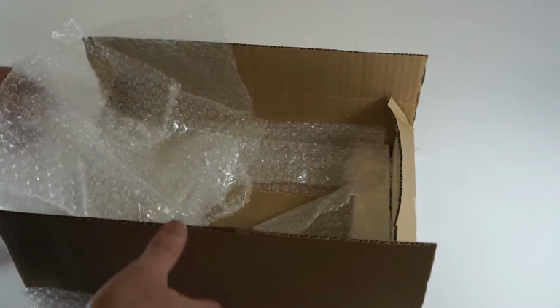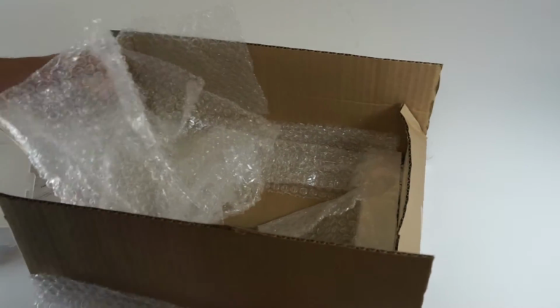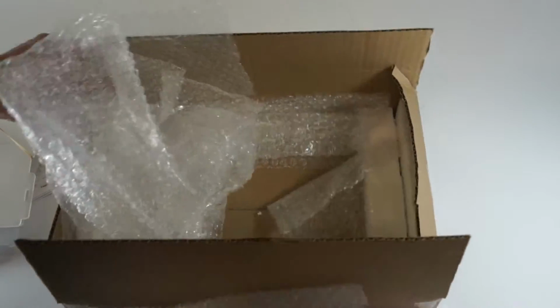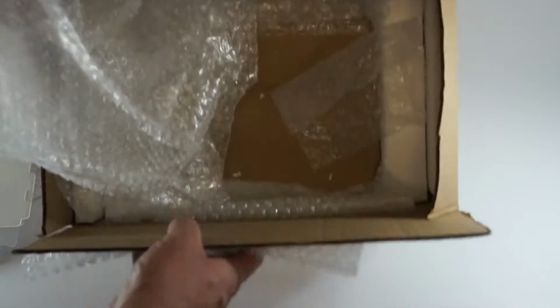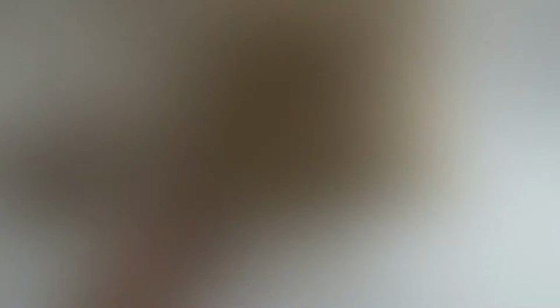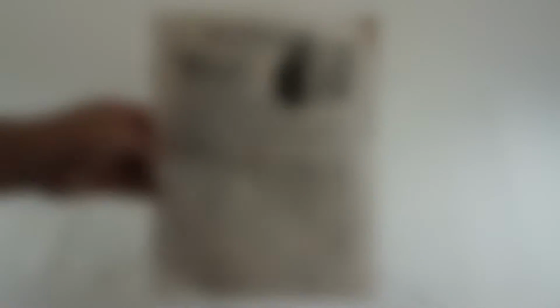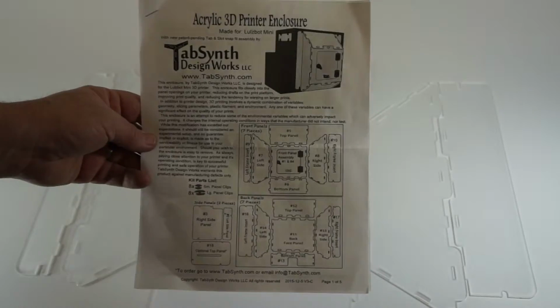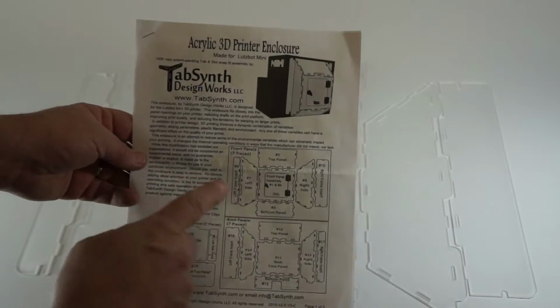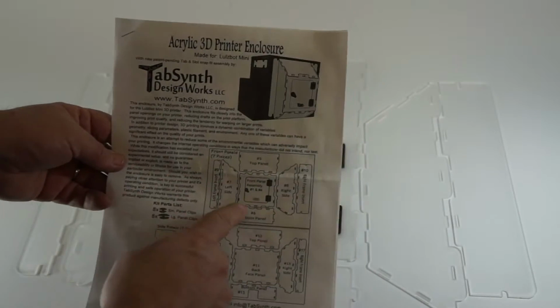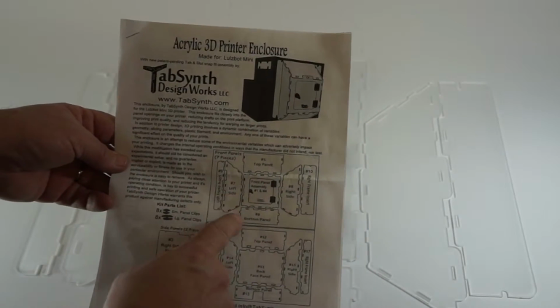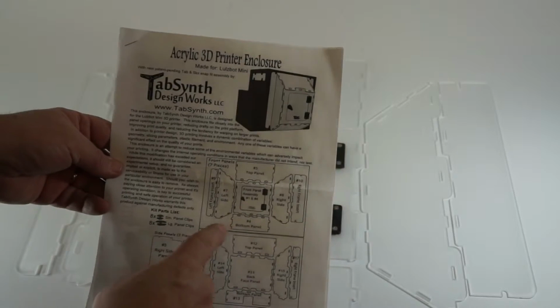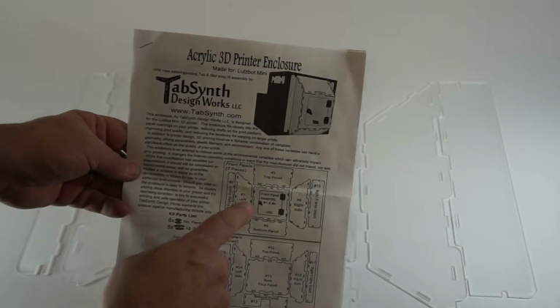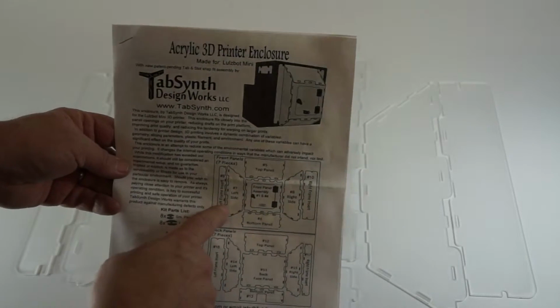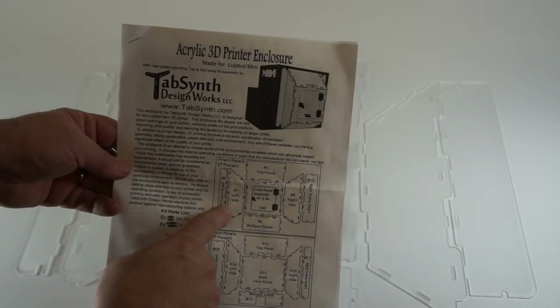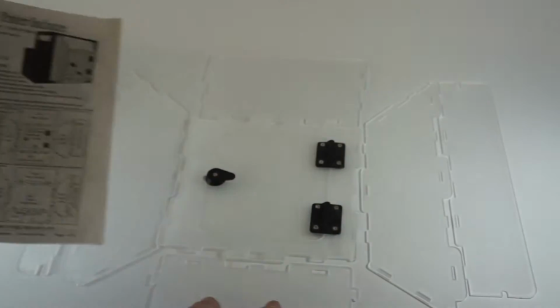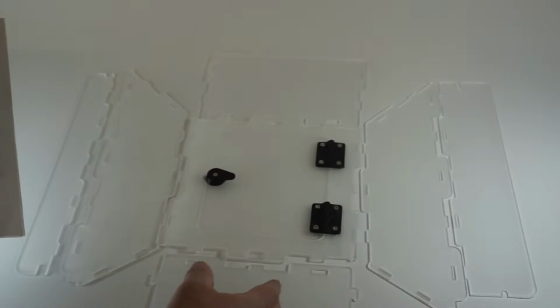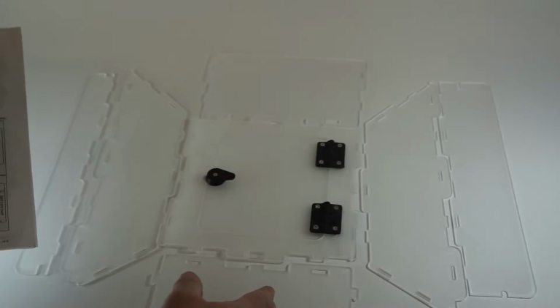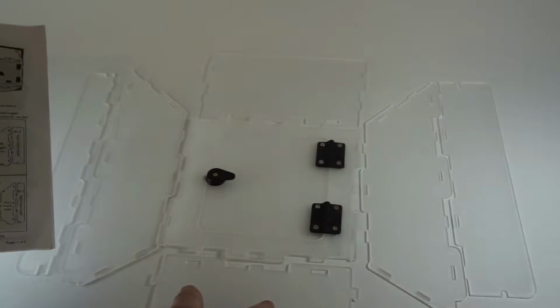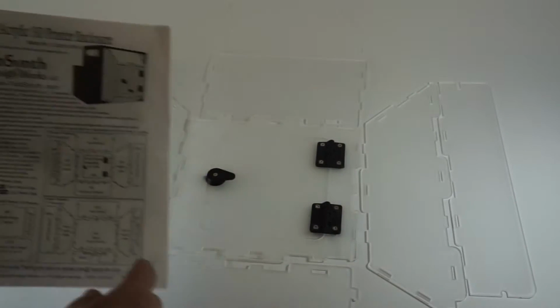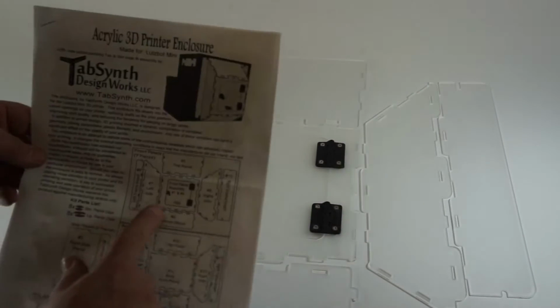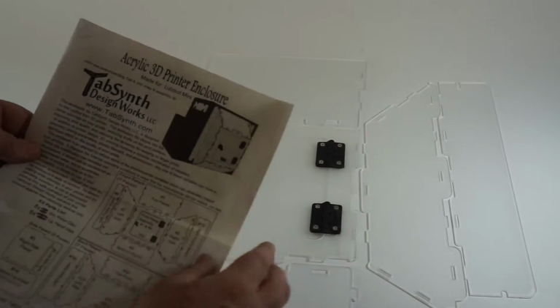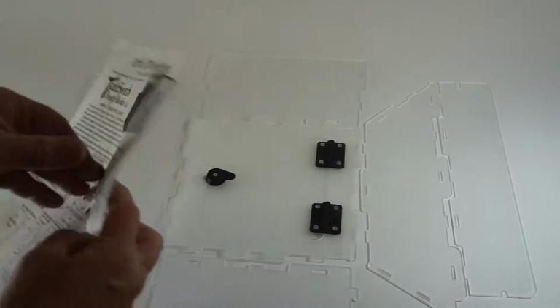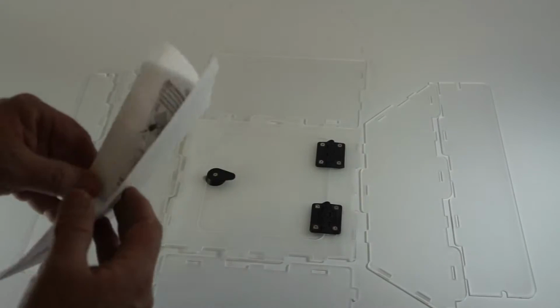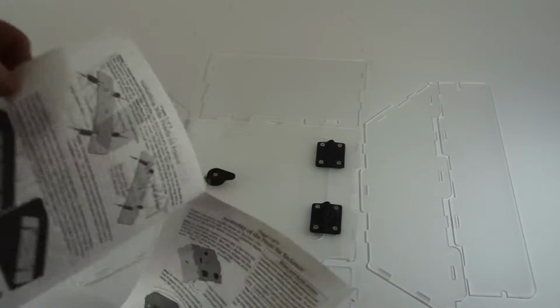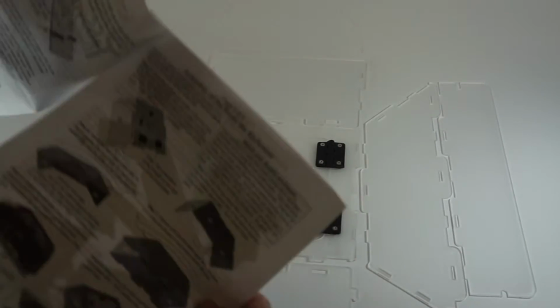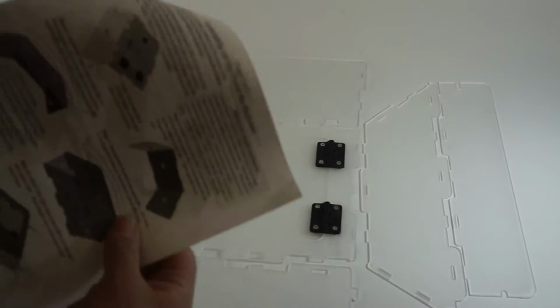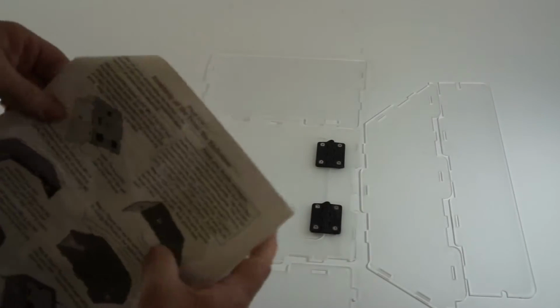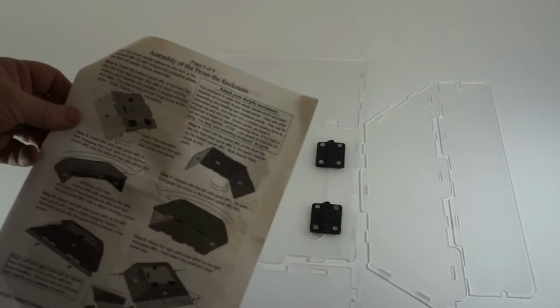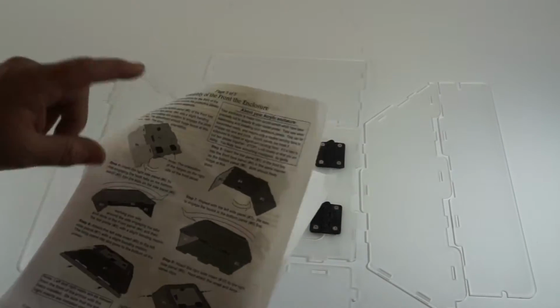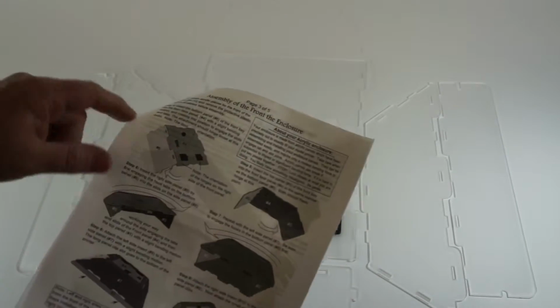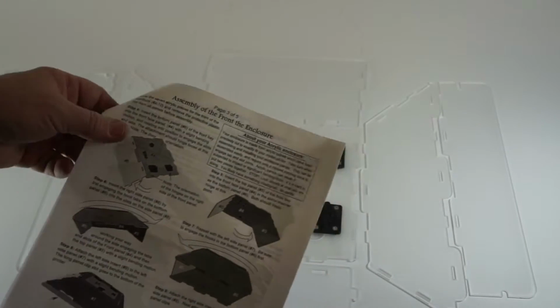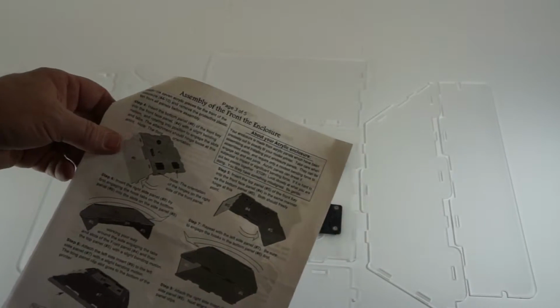That's it for the box. Next will be assembling the front of the enclosure. We've laid it out on the table according to the picture and we'll be following the instructions on page 3 of 5 for the assembly of the front of the enclosure.